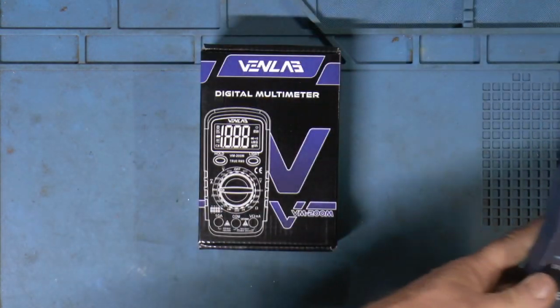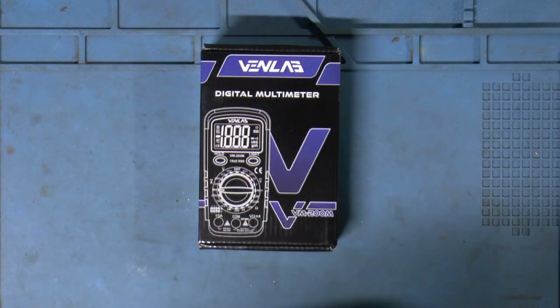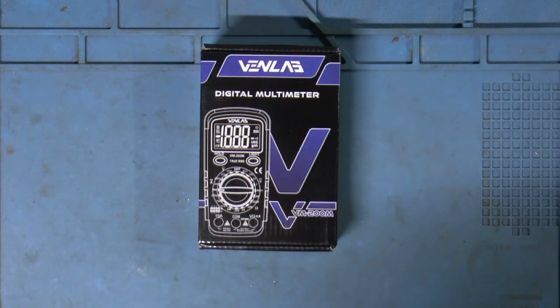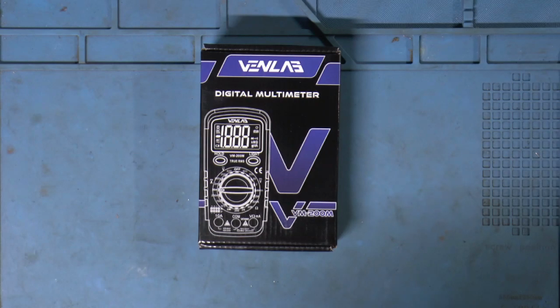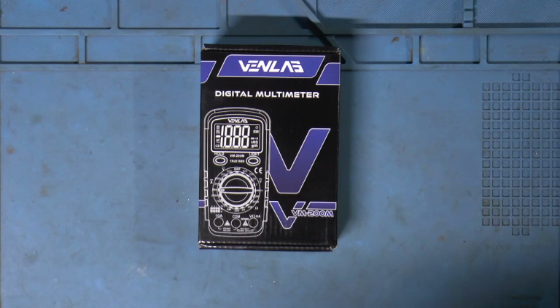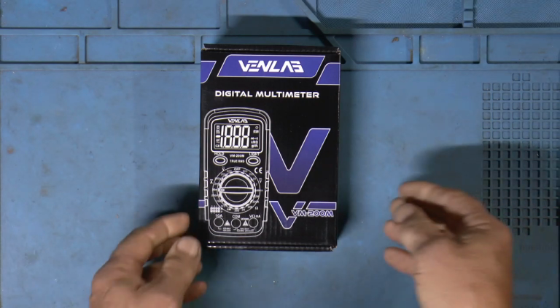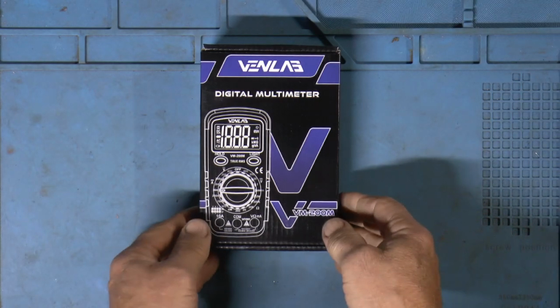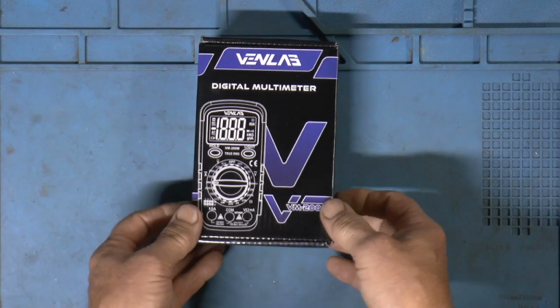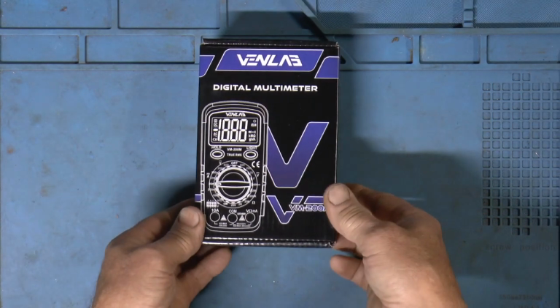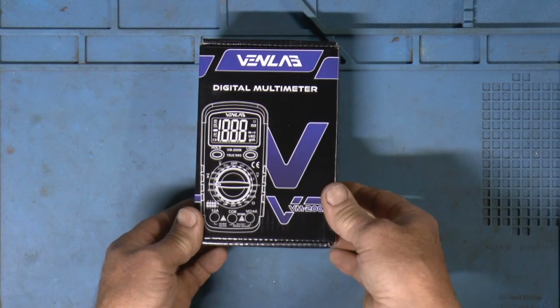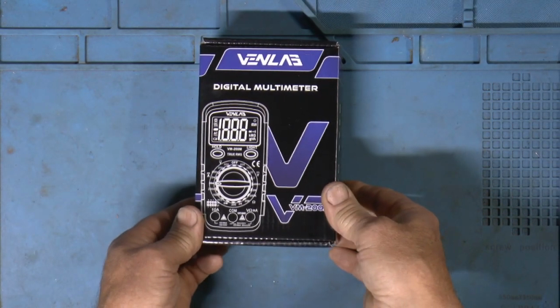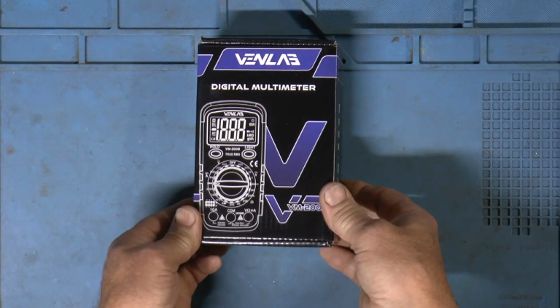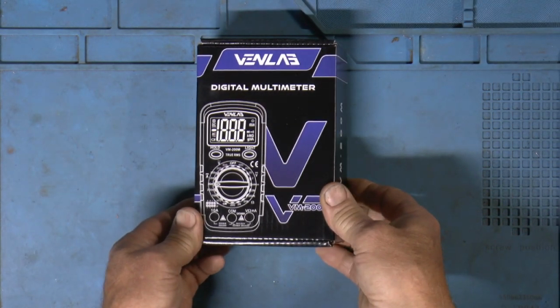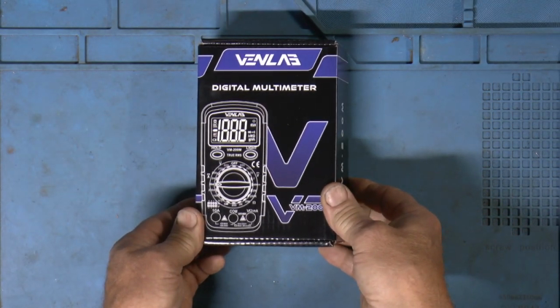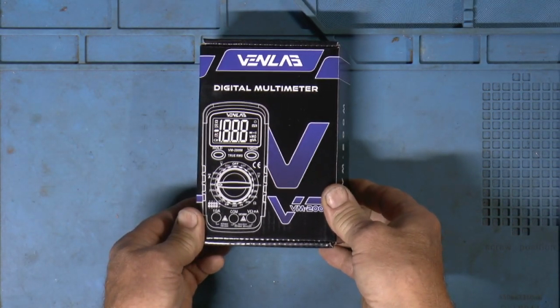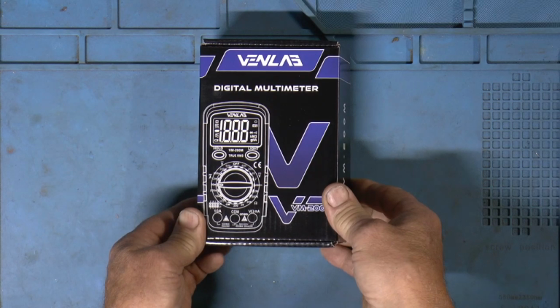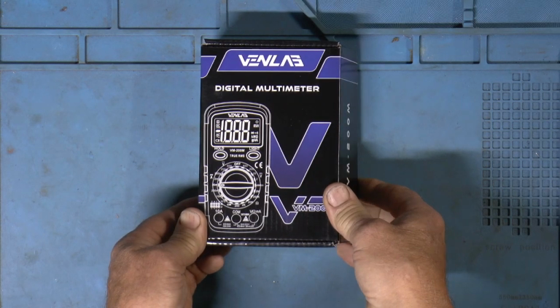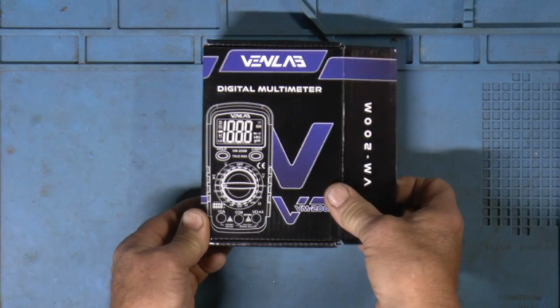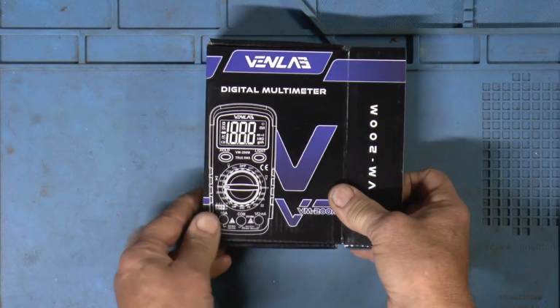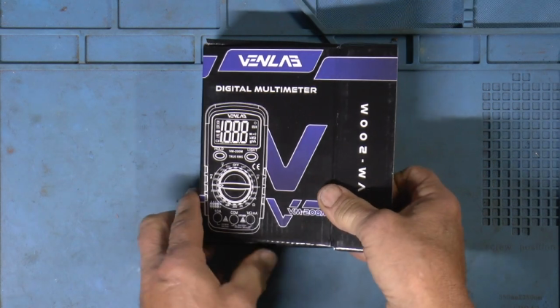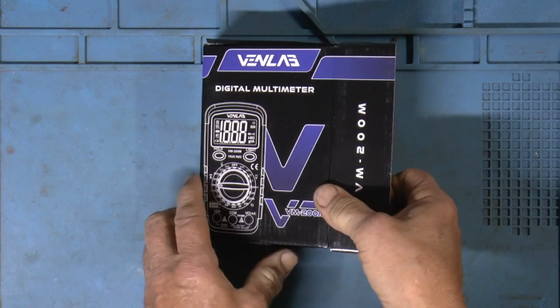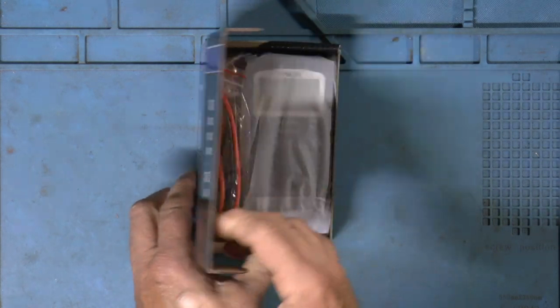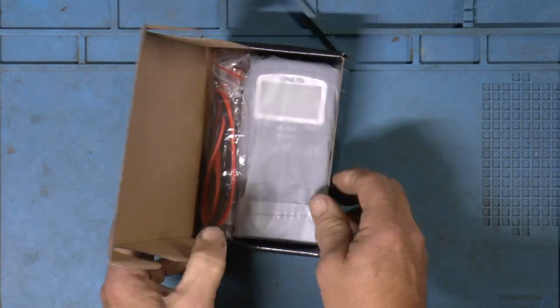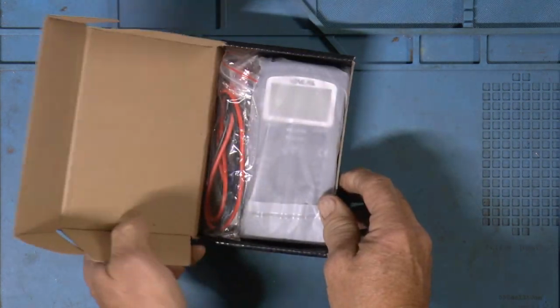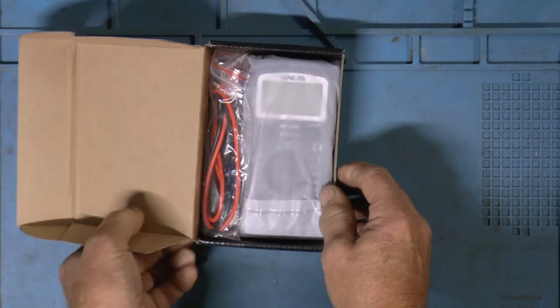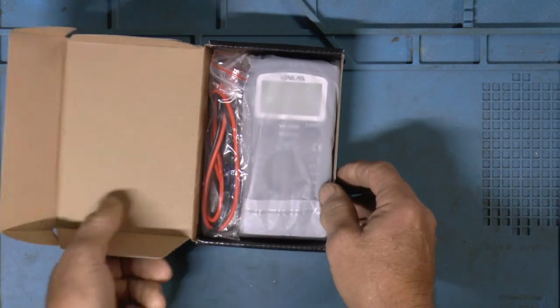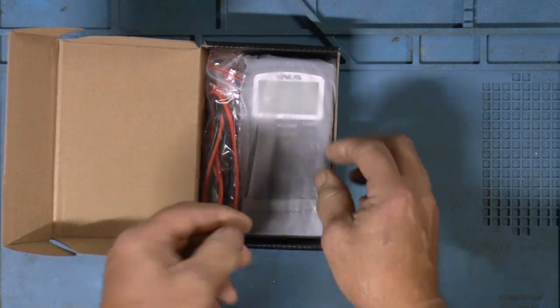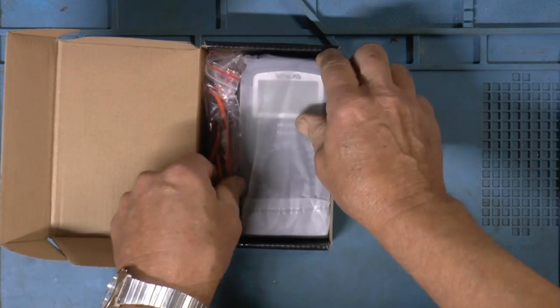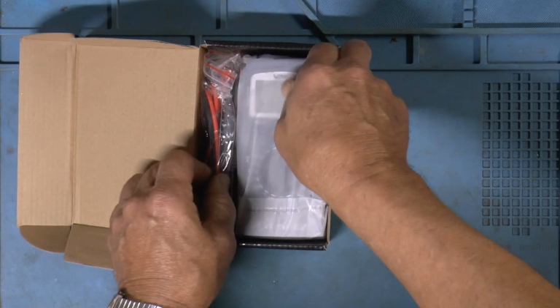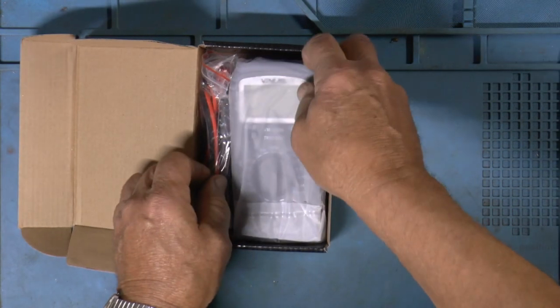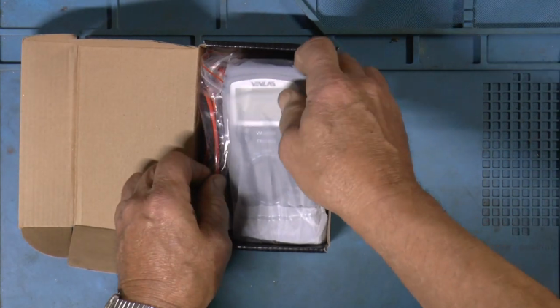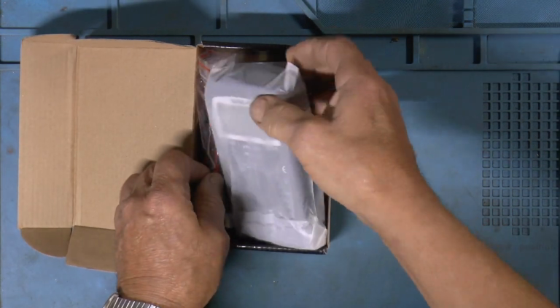This is a smaller version. Less expensive — as a matter of fact, real inexpensive. I haven't opened it up yet, so let's see what we've got.